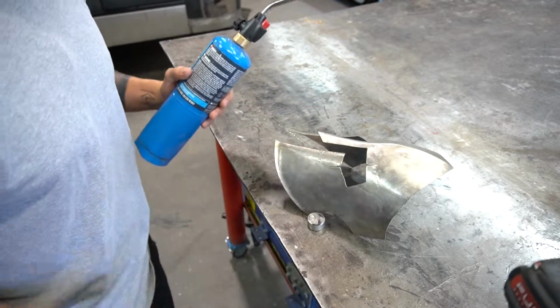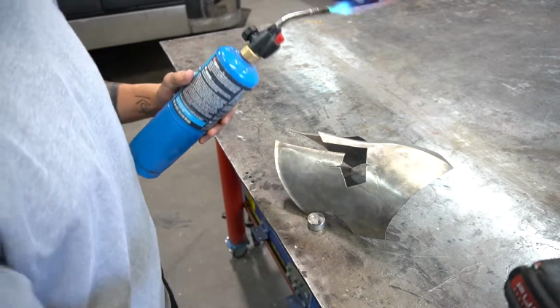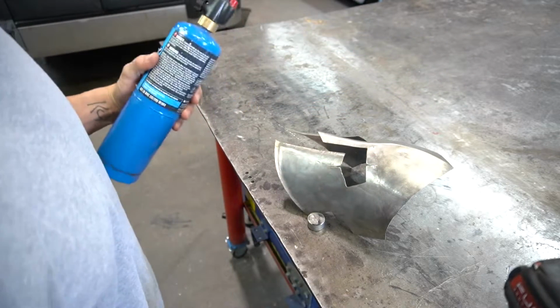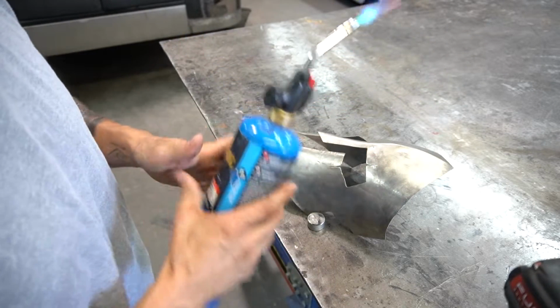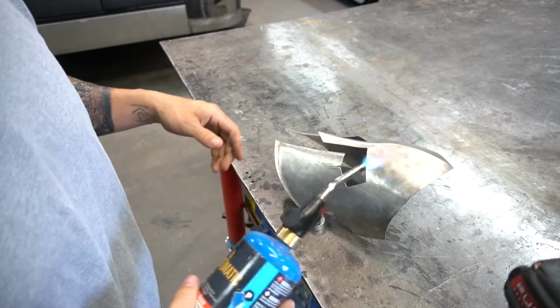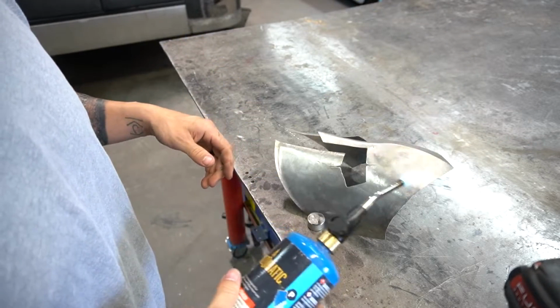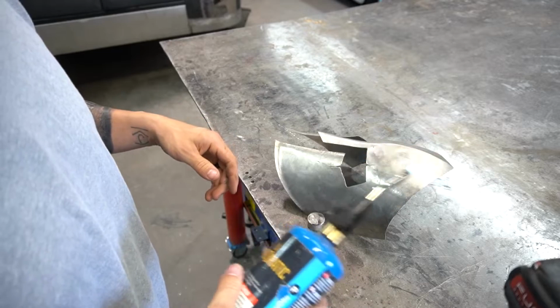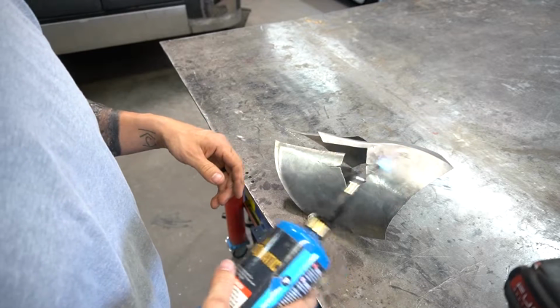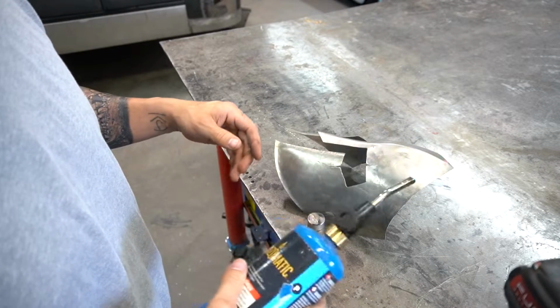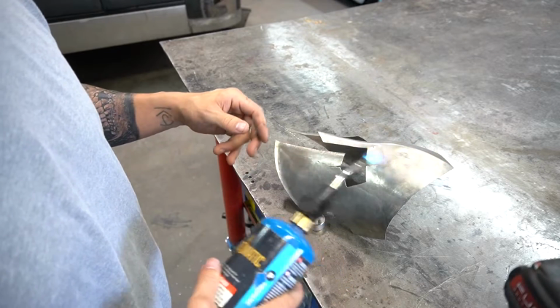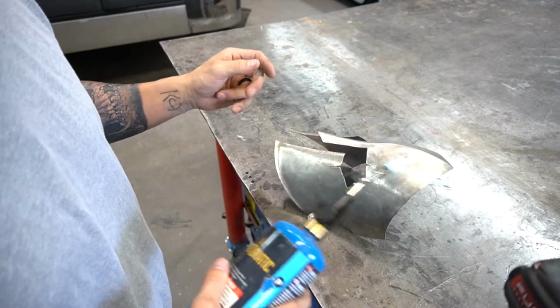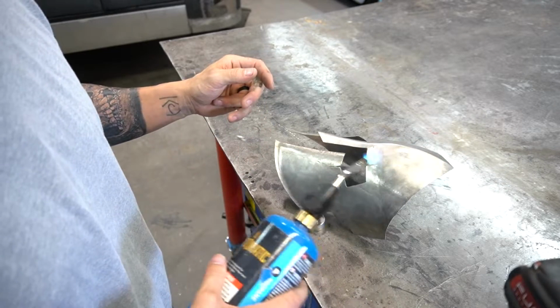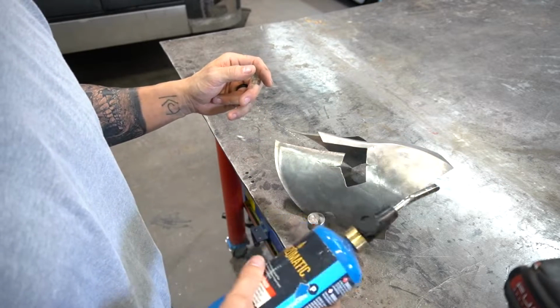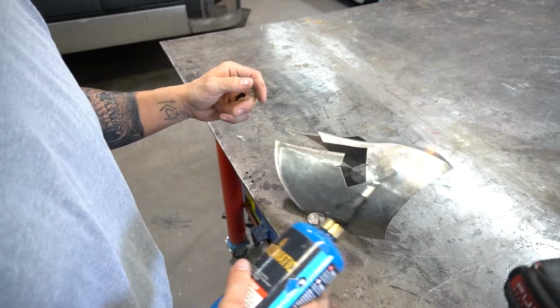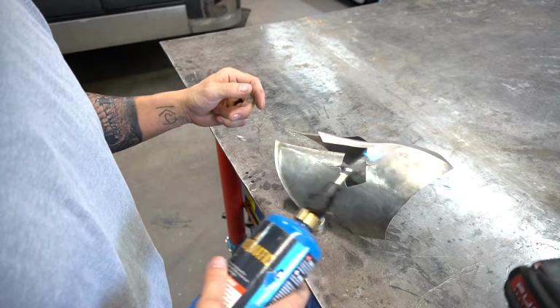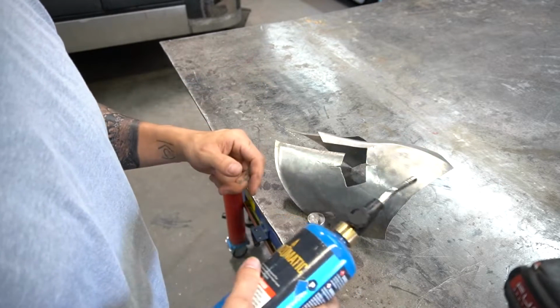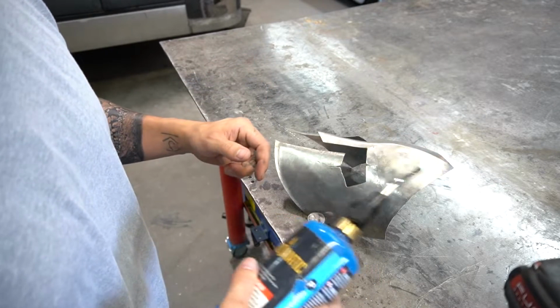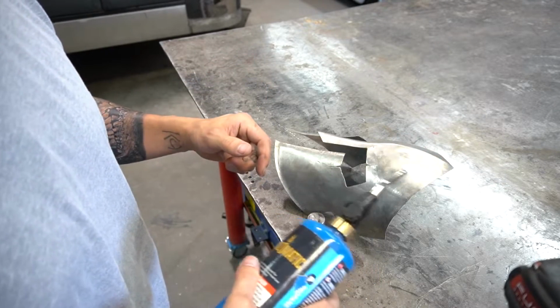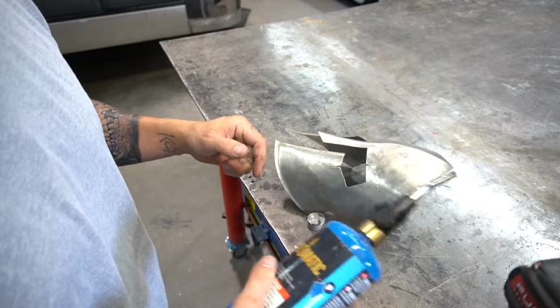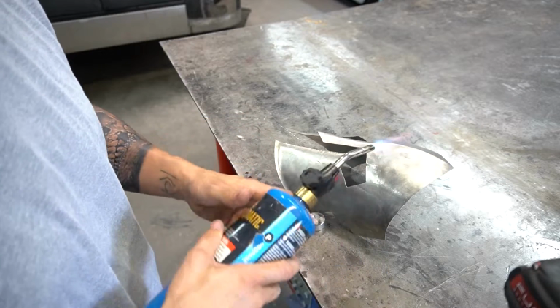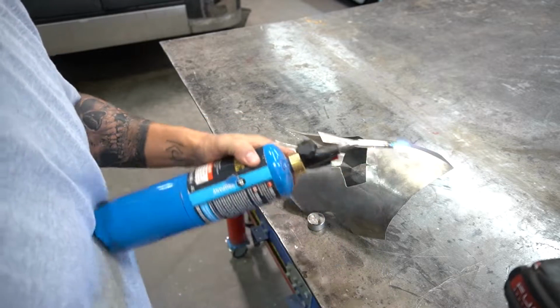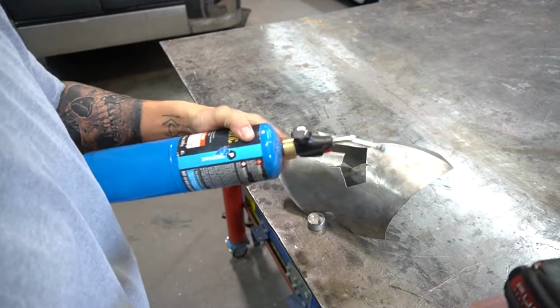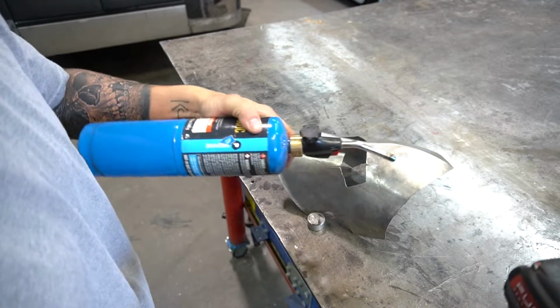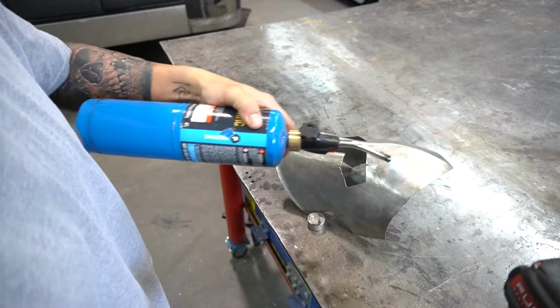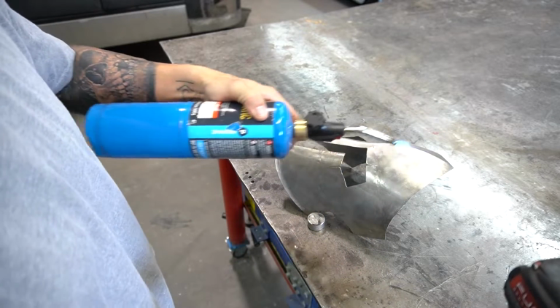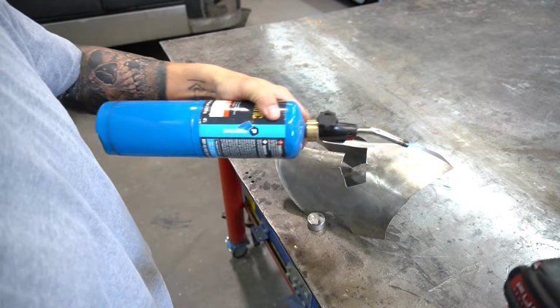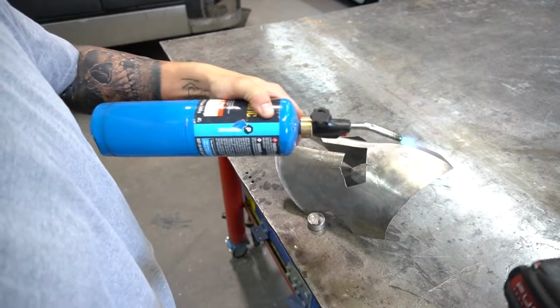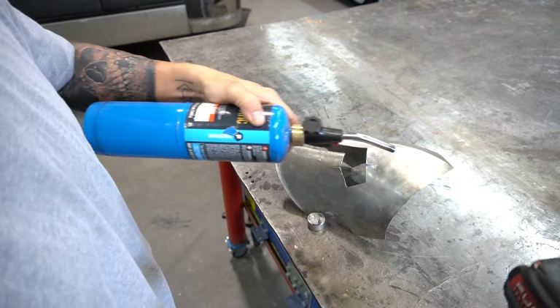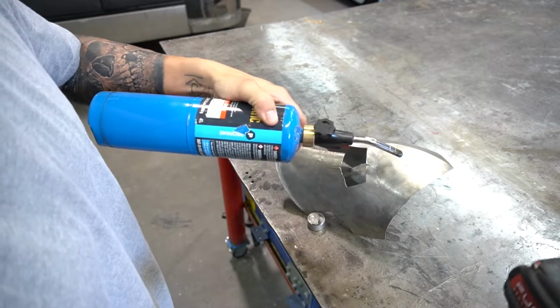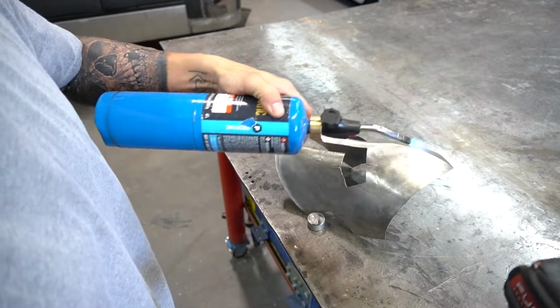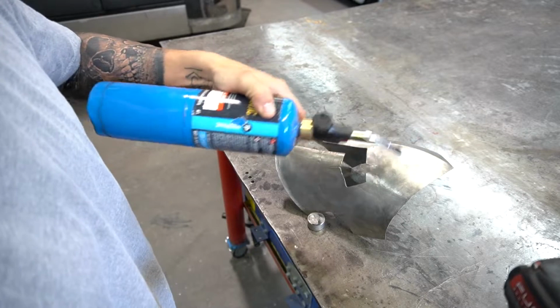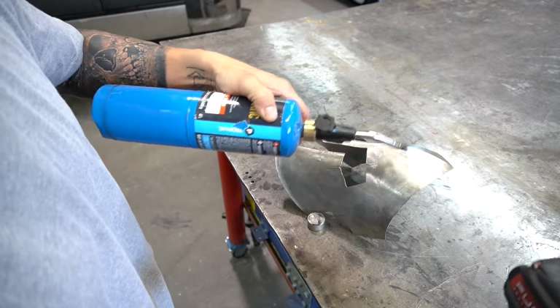What you really want to do is heat this steel up to where it barely starts to blue. You don't want to blue it, but you want to get it that amber color. Let's start with this corner.